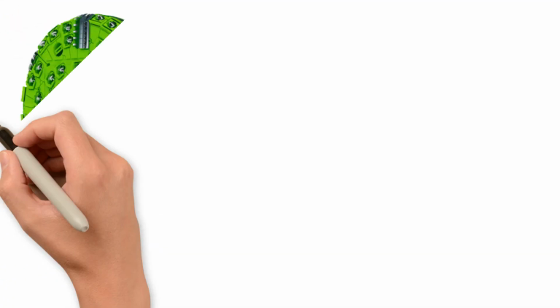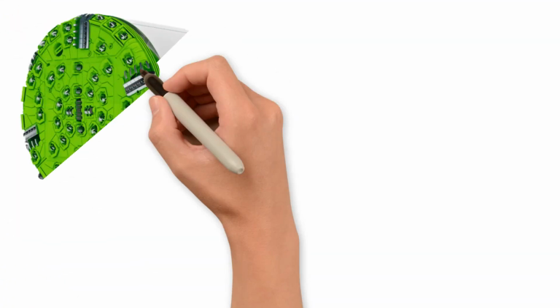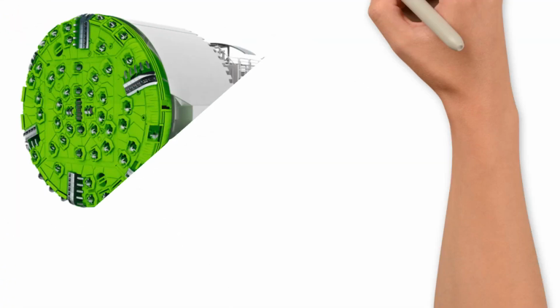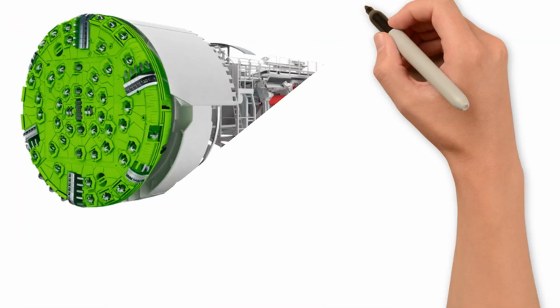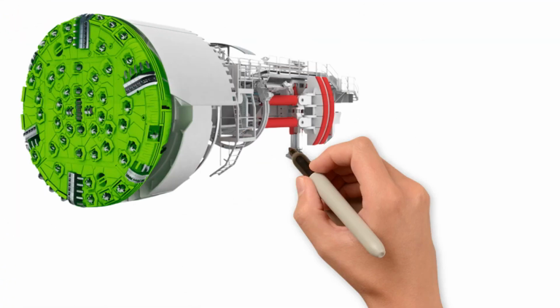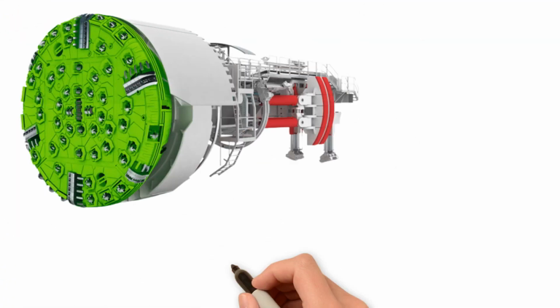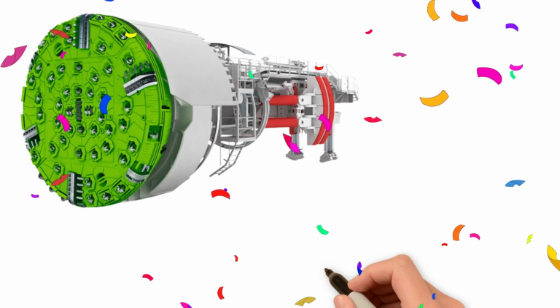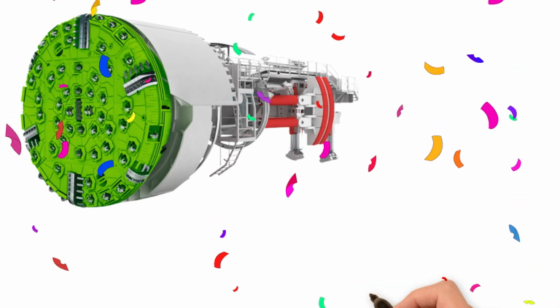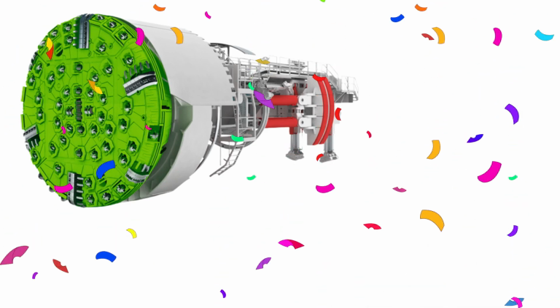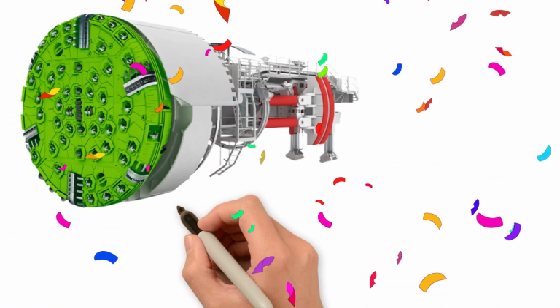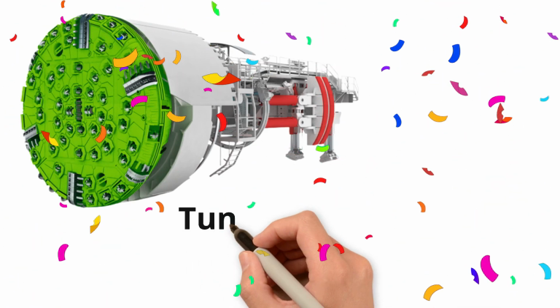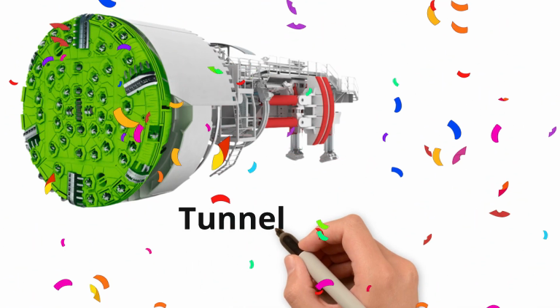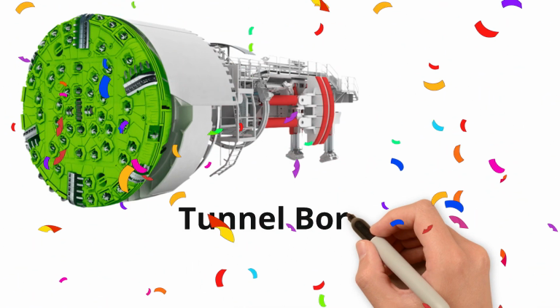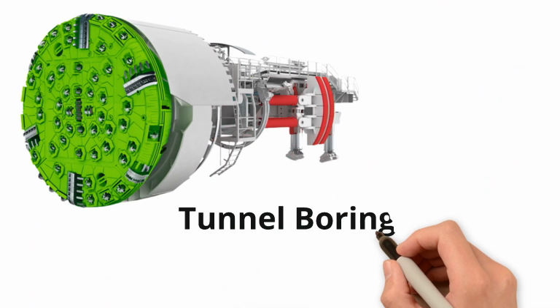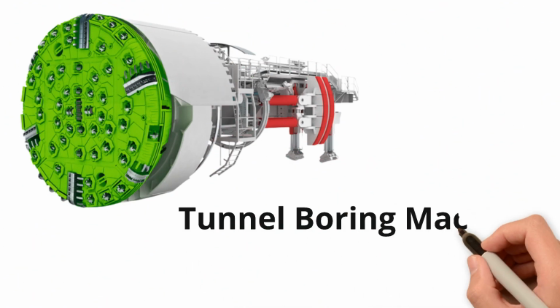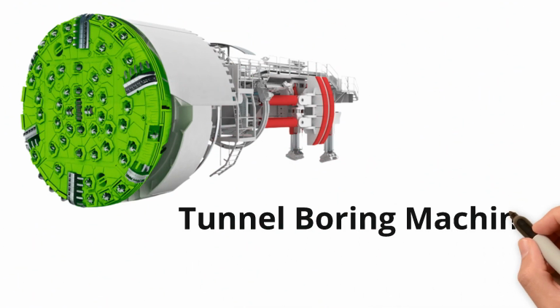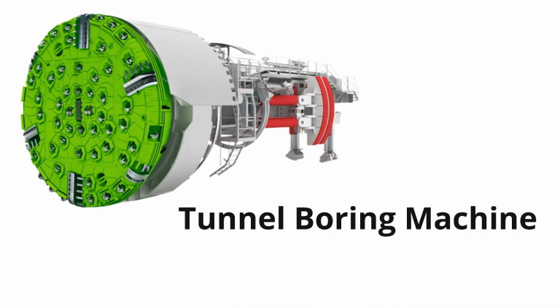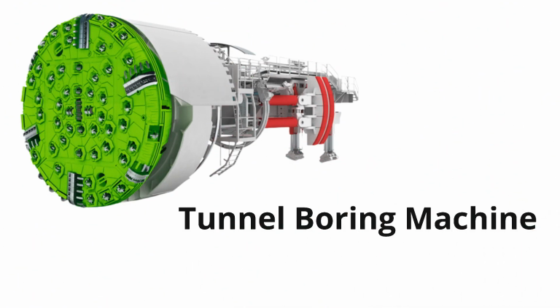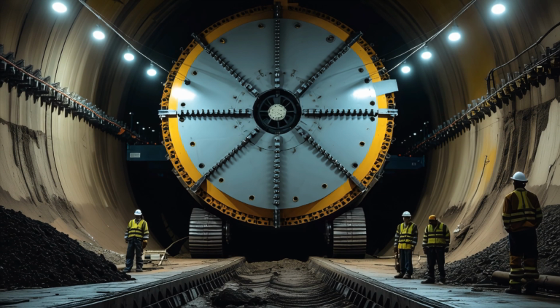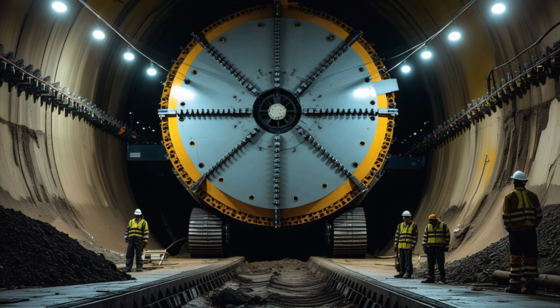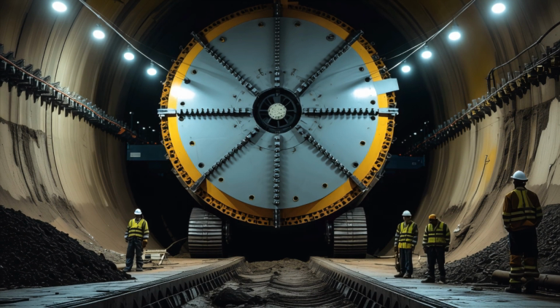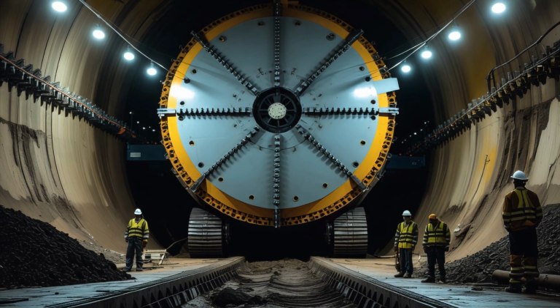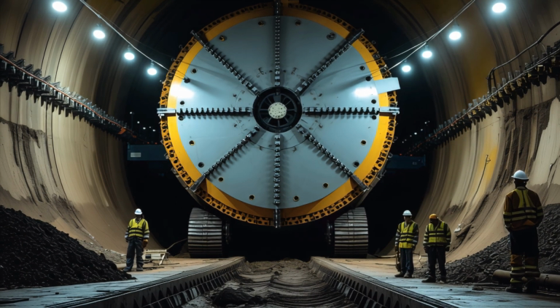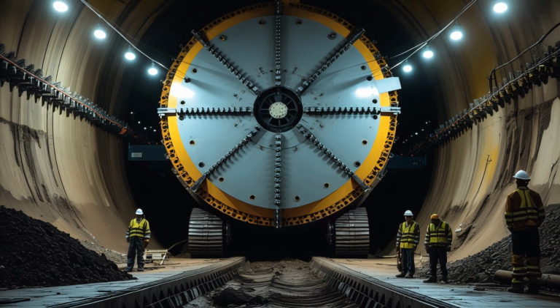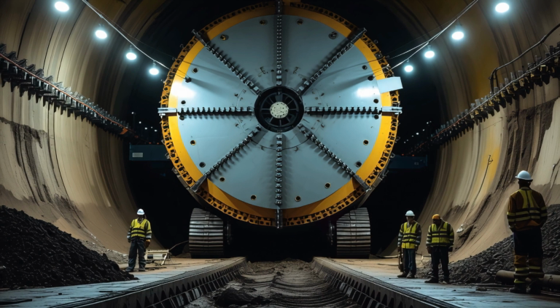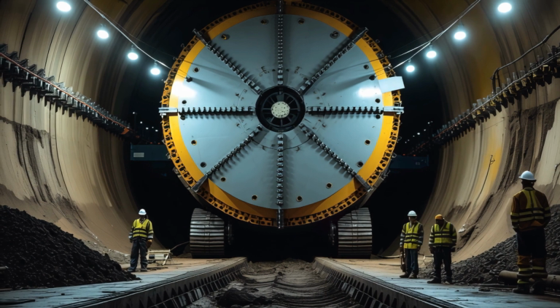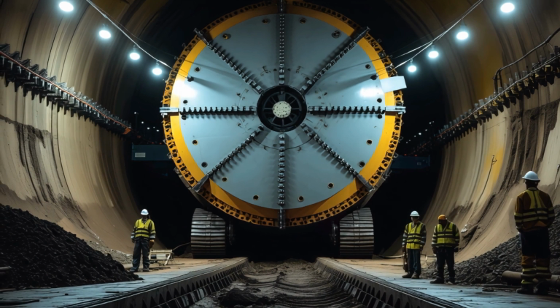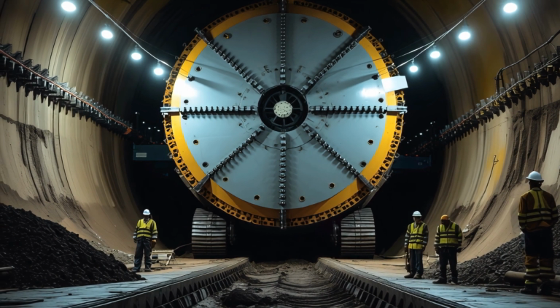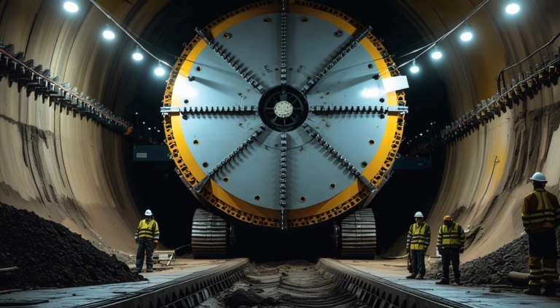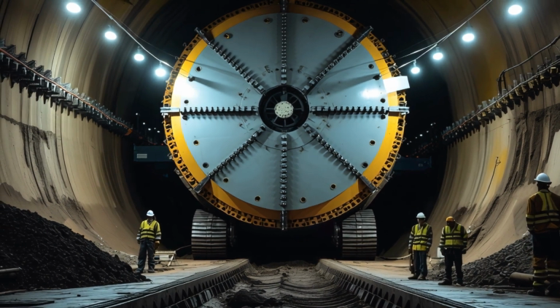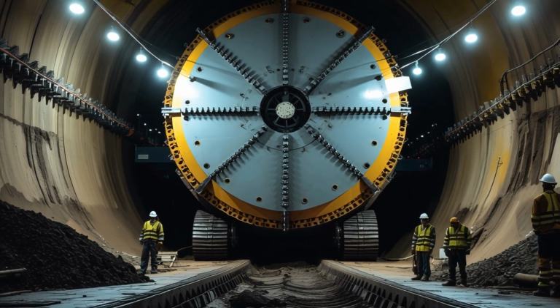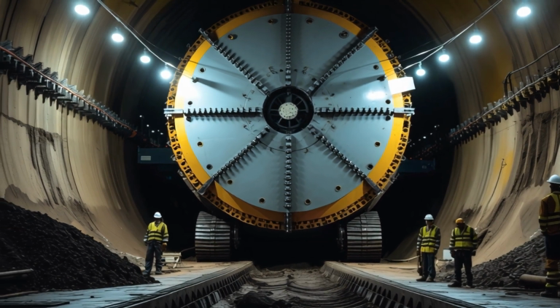Tunnel boring machine! Yay! Tunnel boring machine digs deep underground to make tunnels for trains and roads.